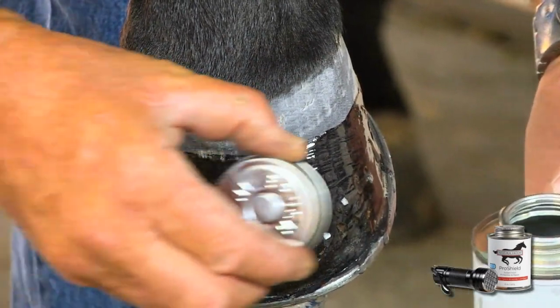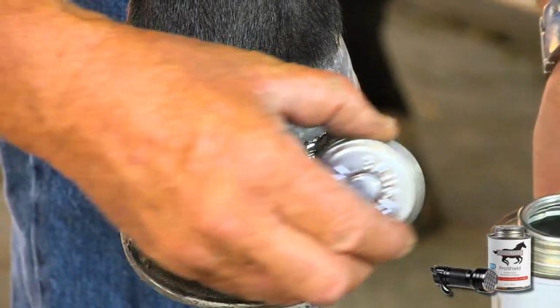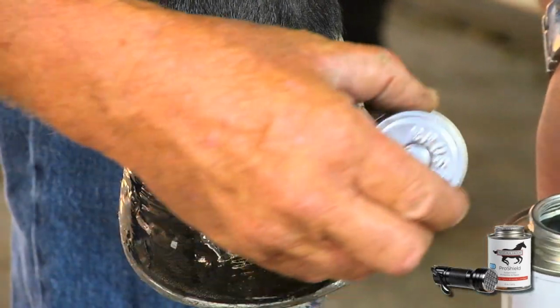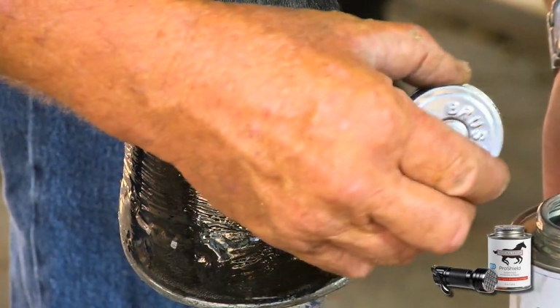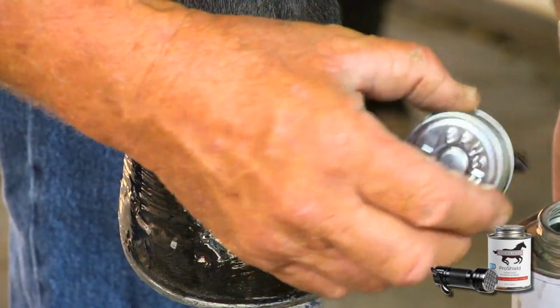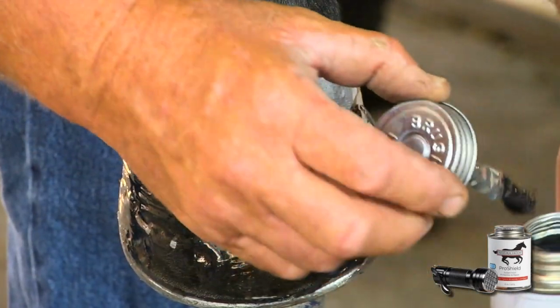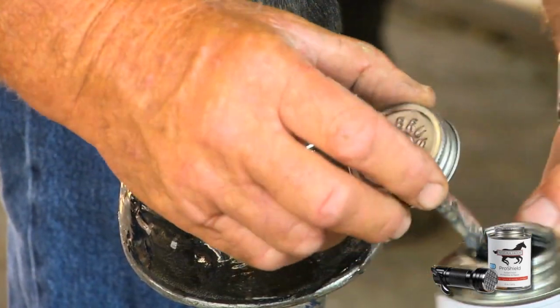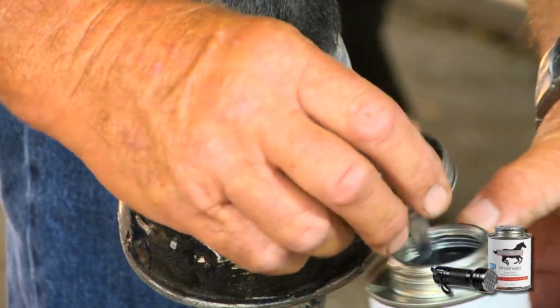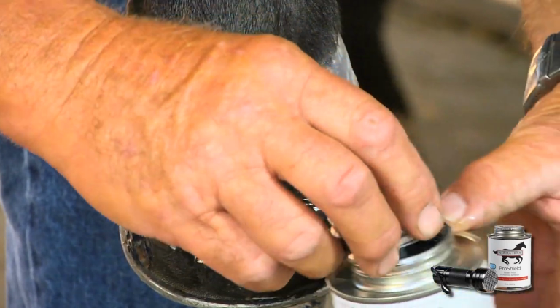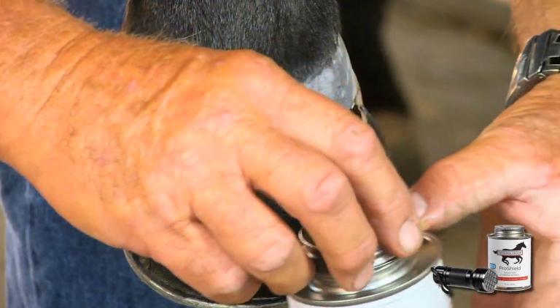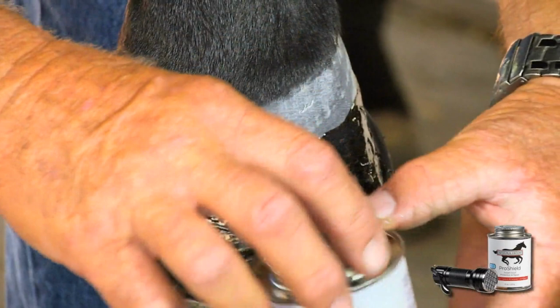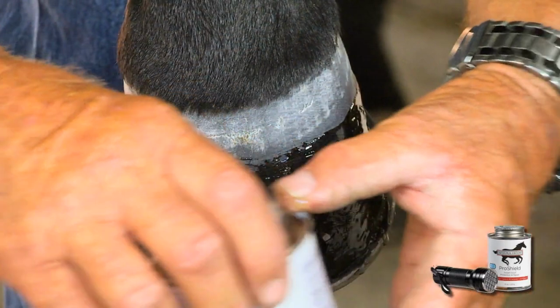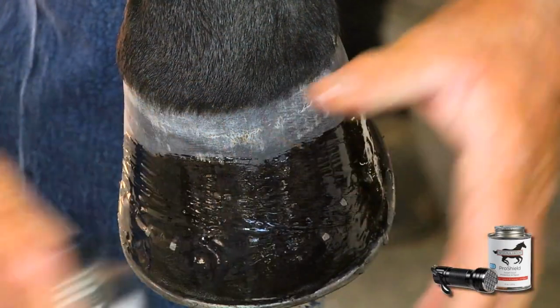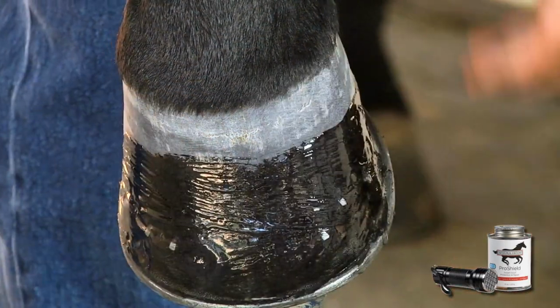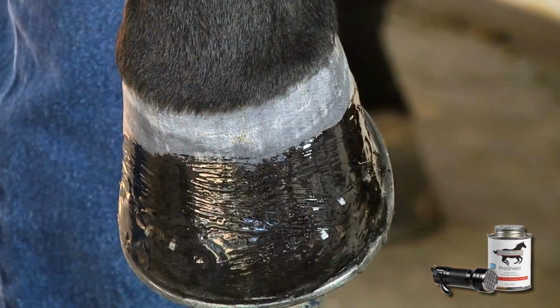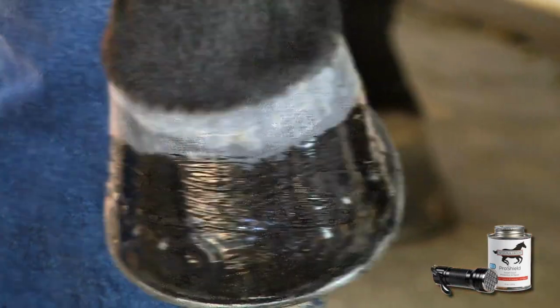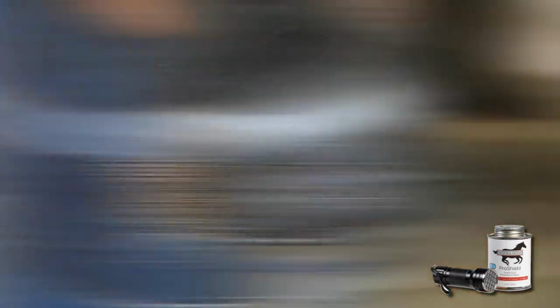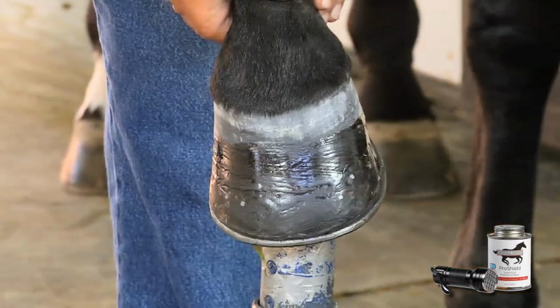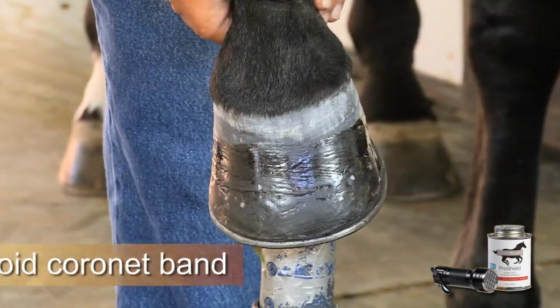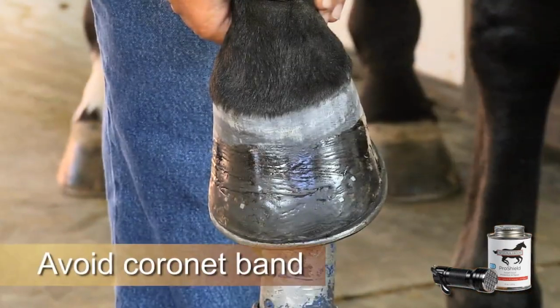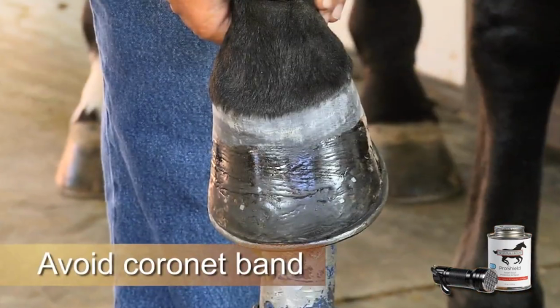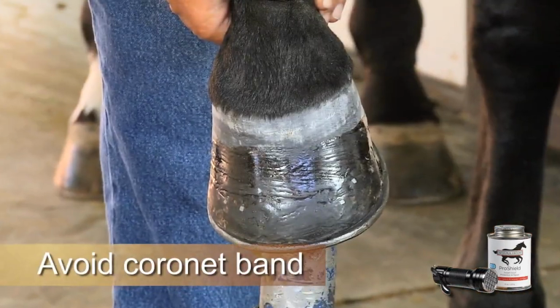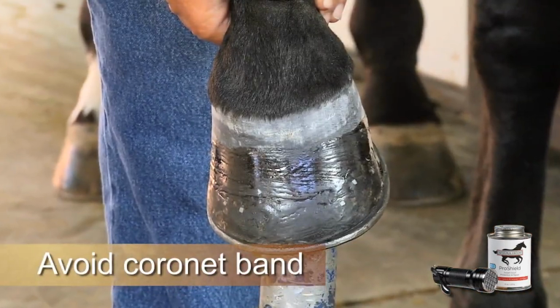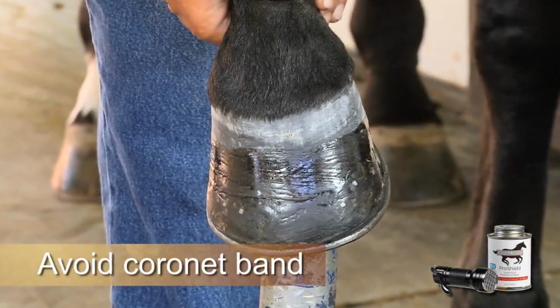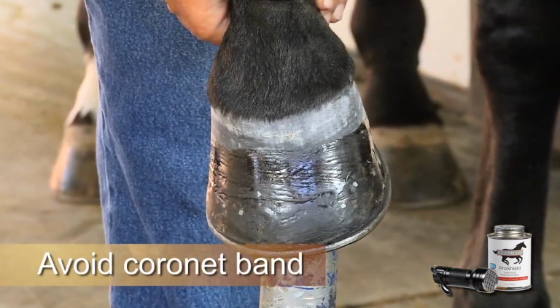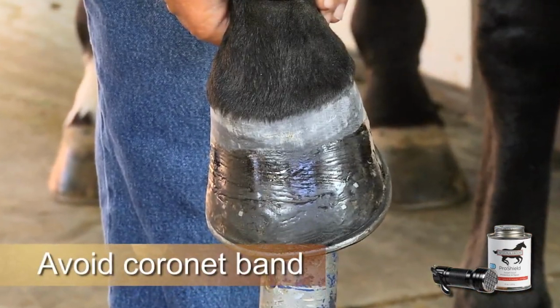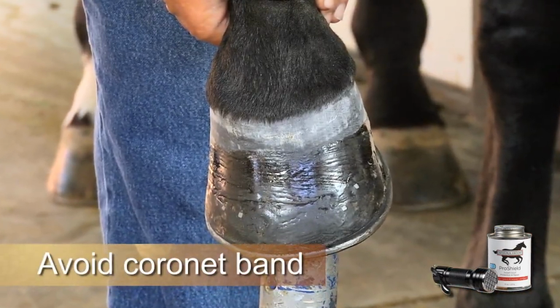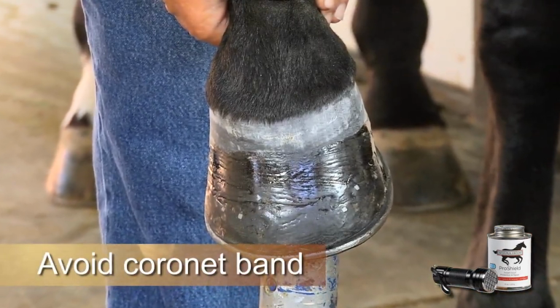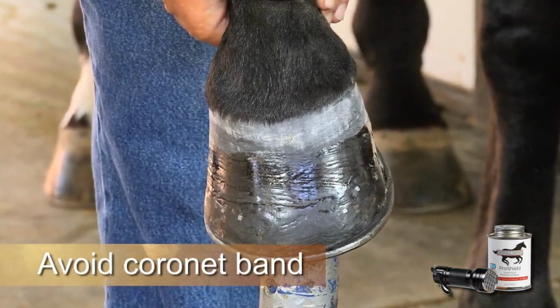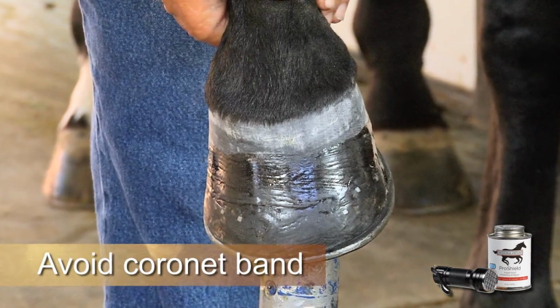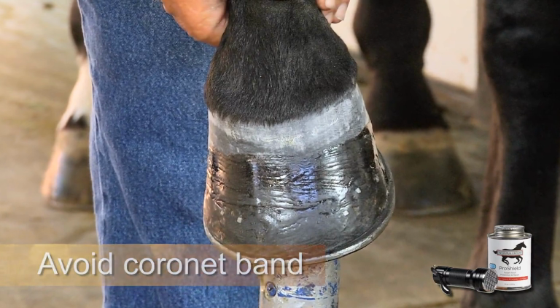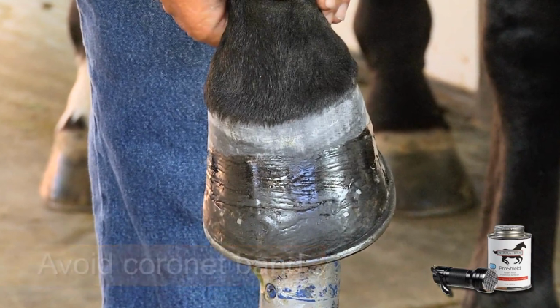Apply a thin coating of ProShield to the outer hoof wall, smoothing it out evenly. Stay away from the coronet band, as curing ProShield will cause a heat sensation.